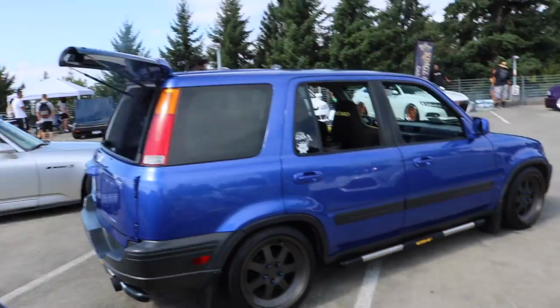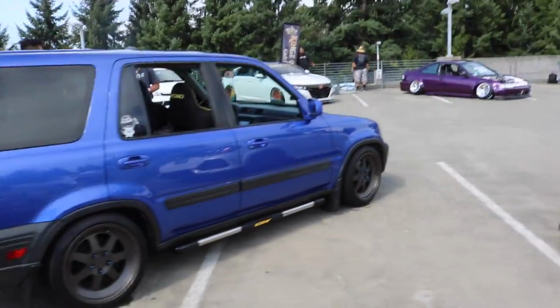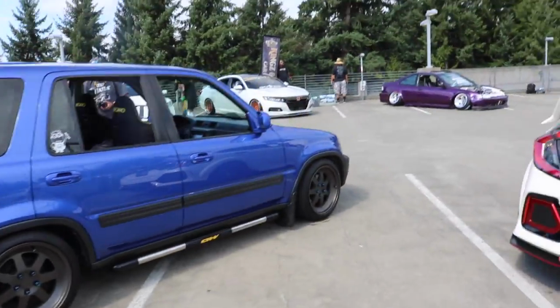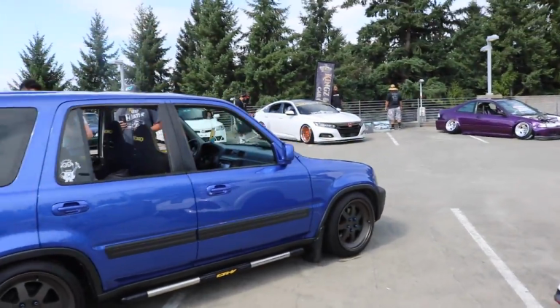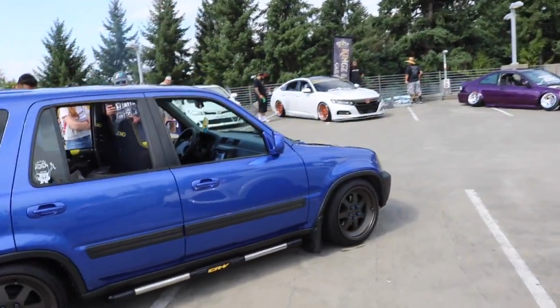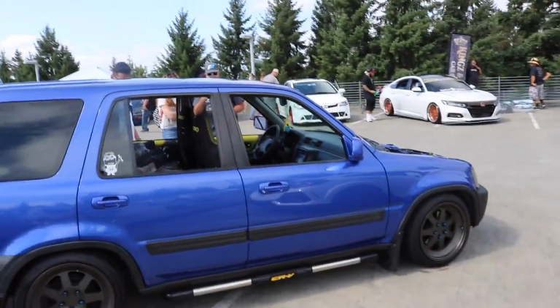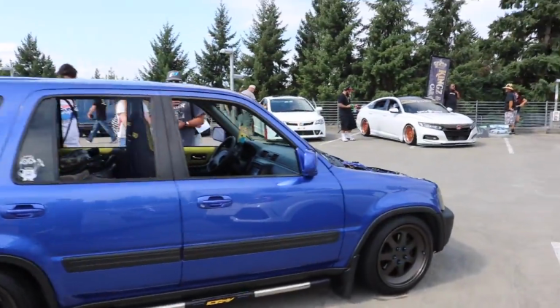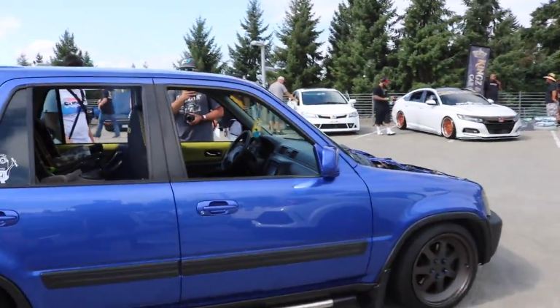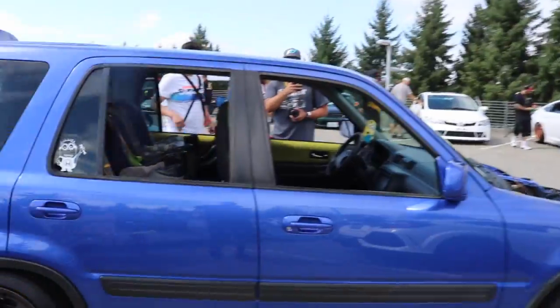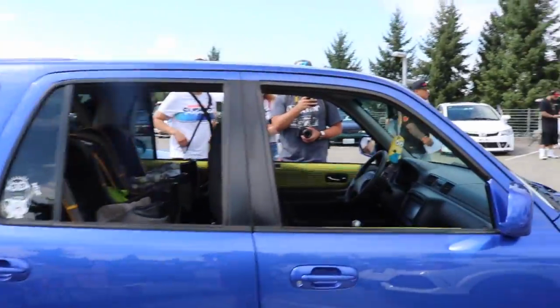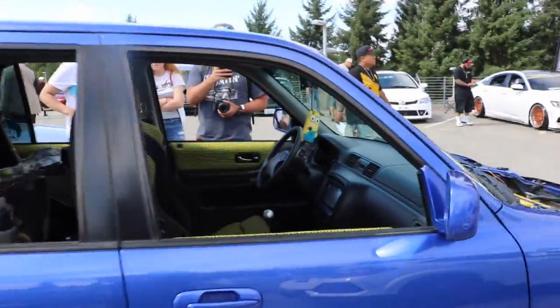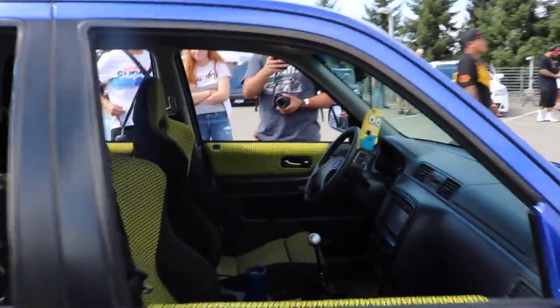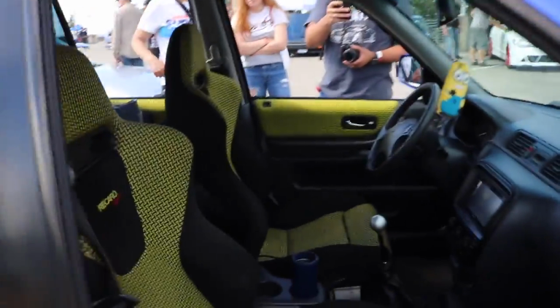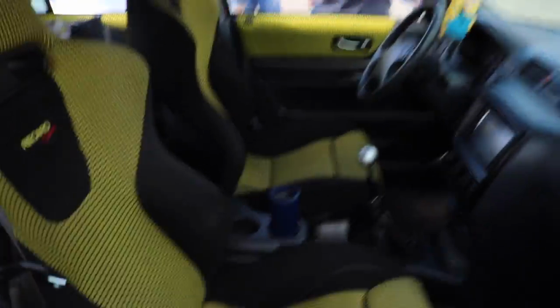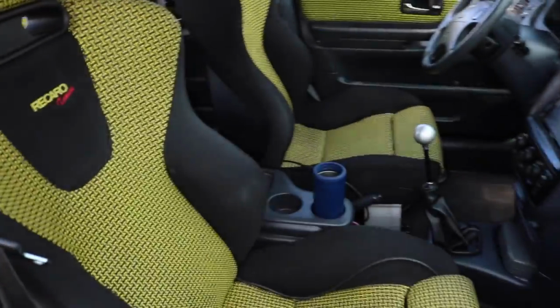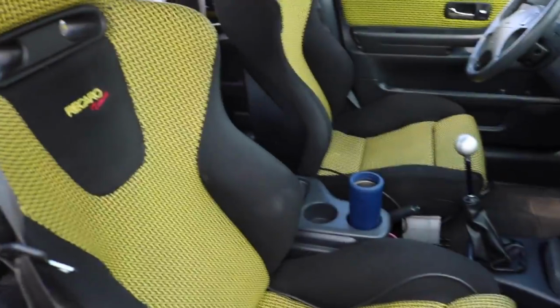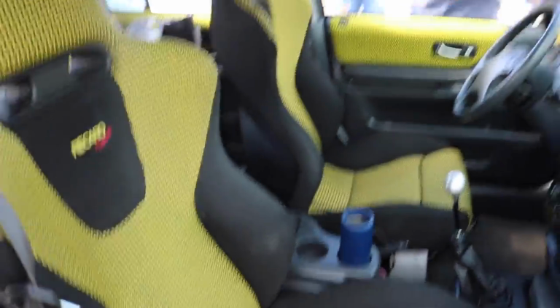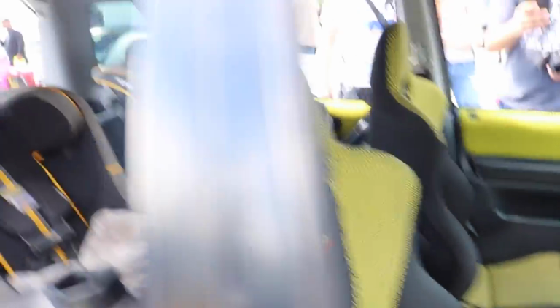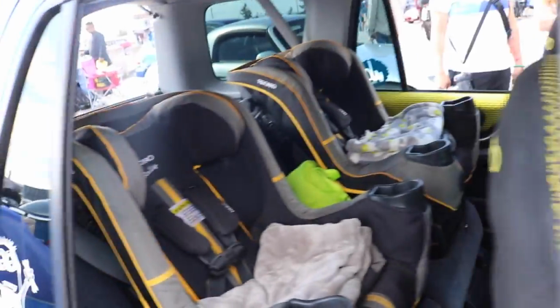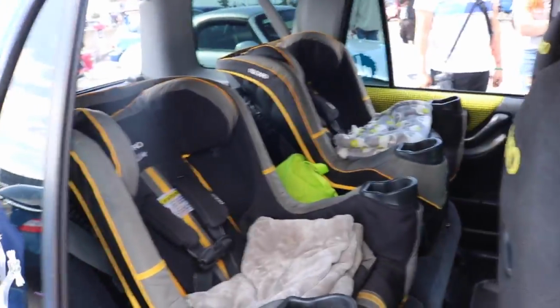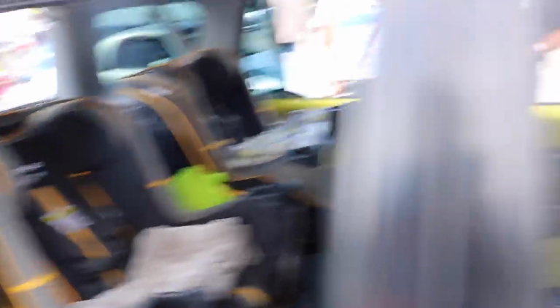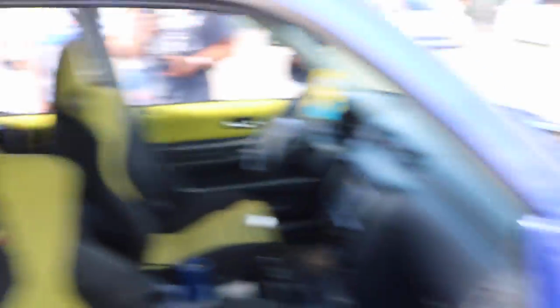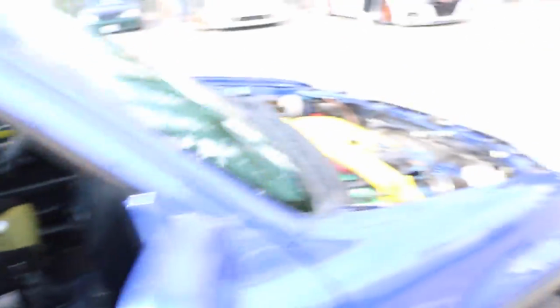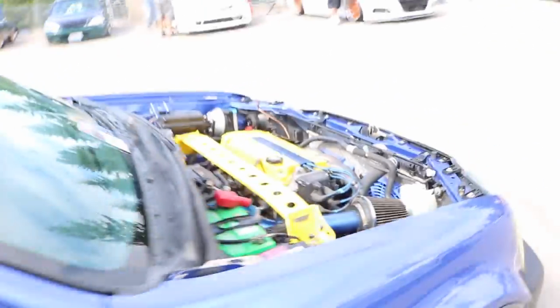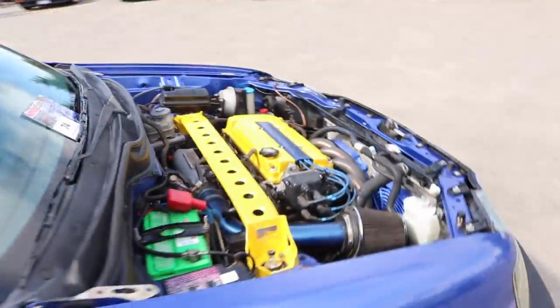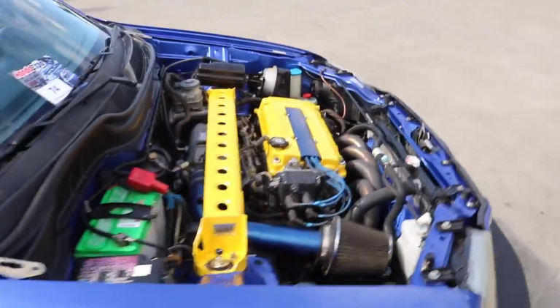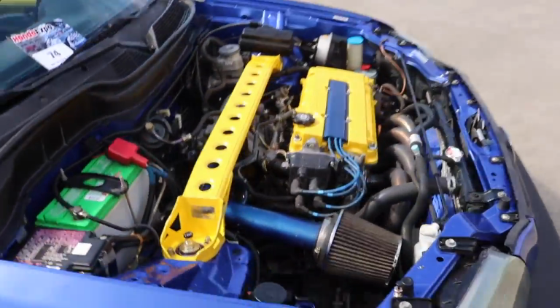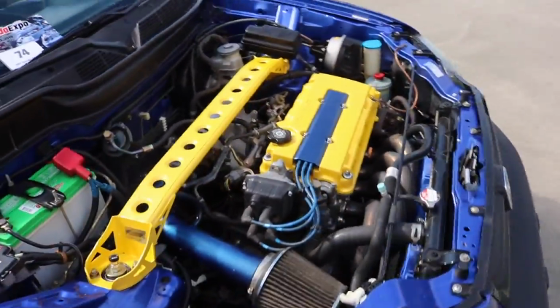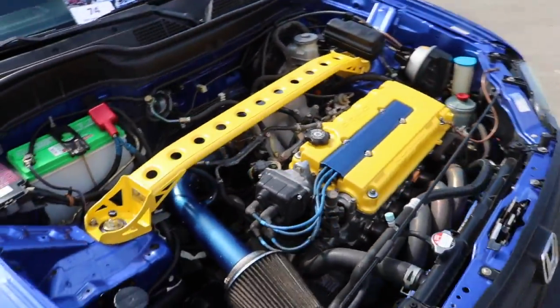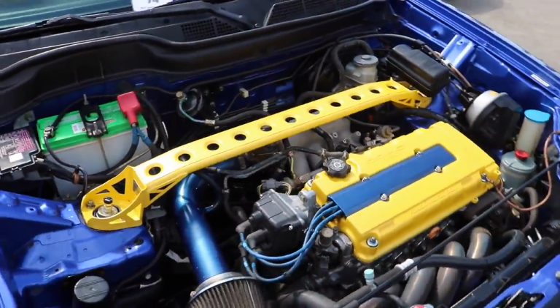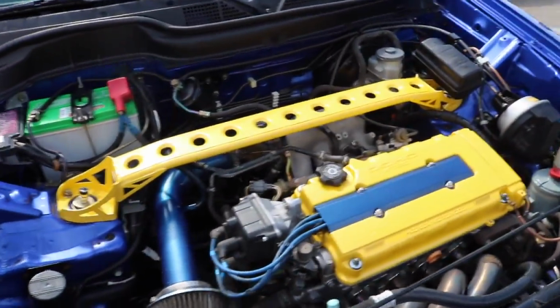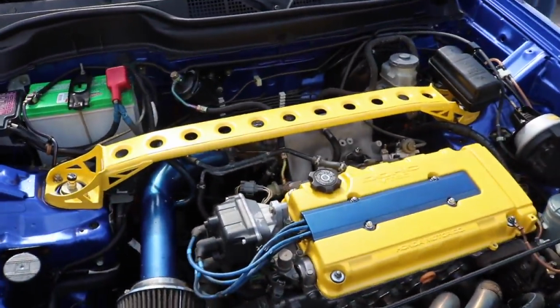This is freaking dope guys. CRV with car seats — god damn. Full send. That's crazy man, he went full send on this one.